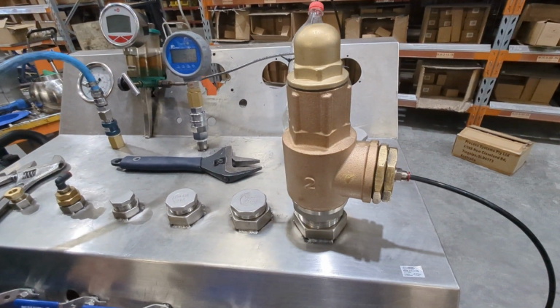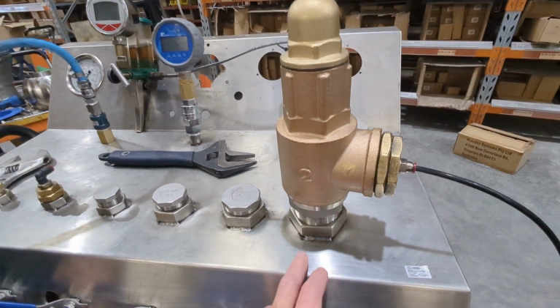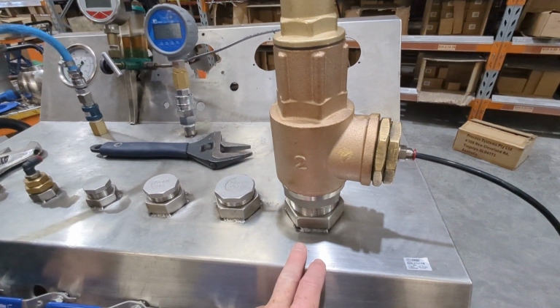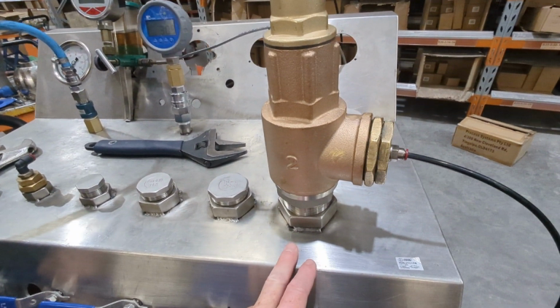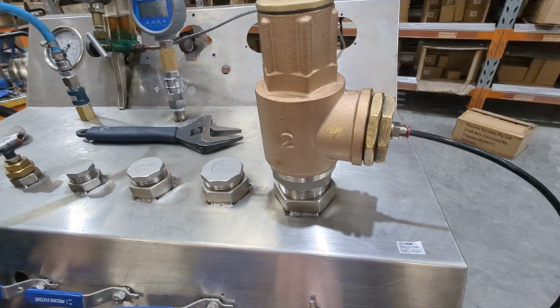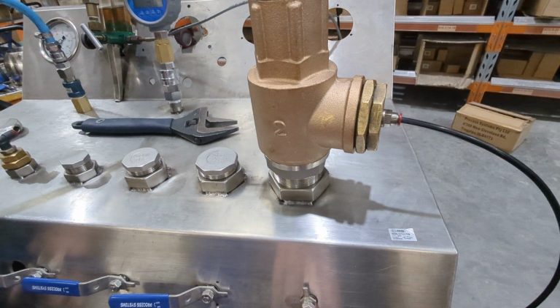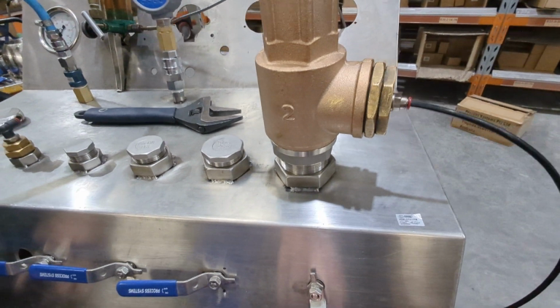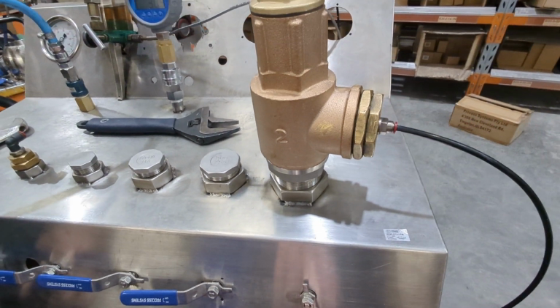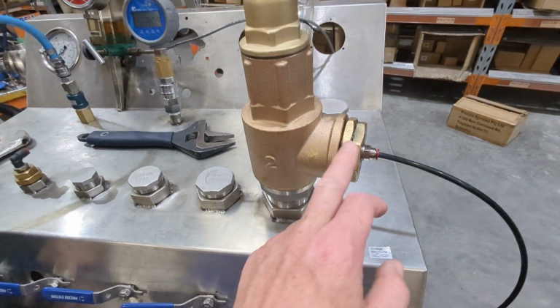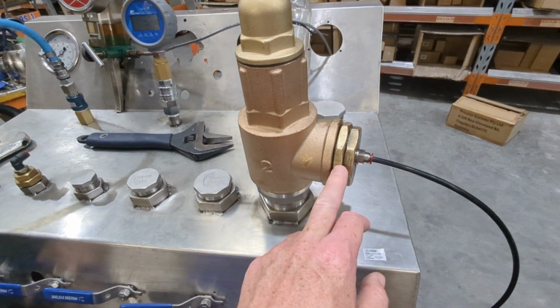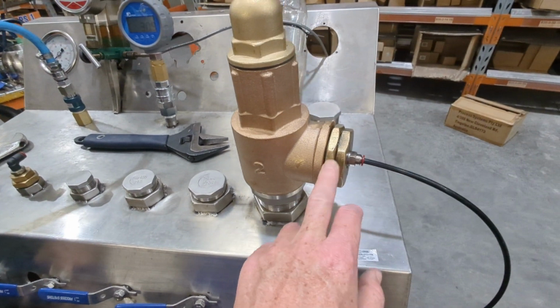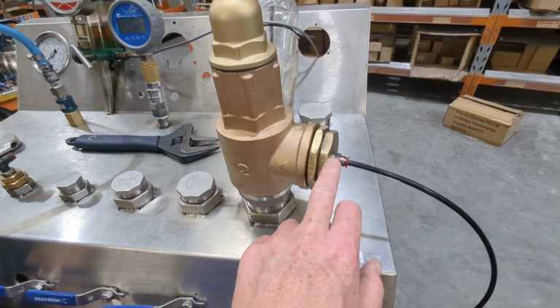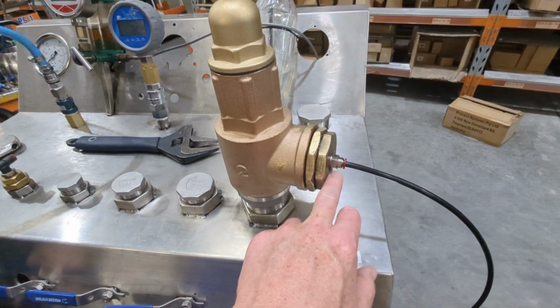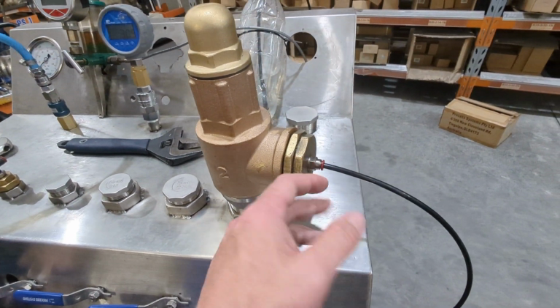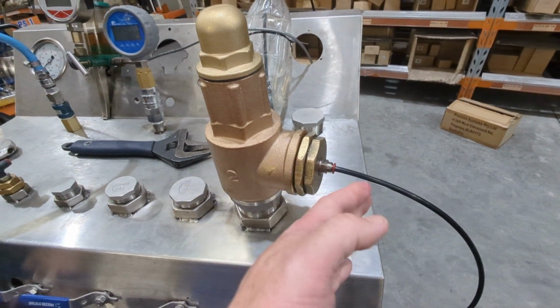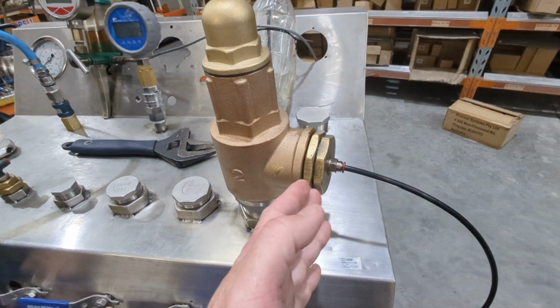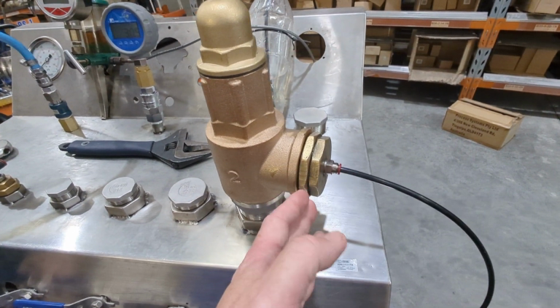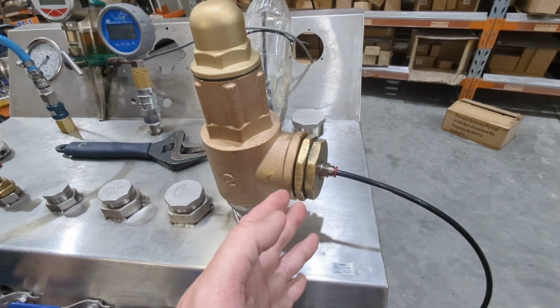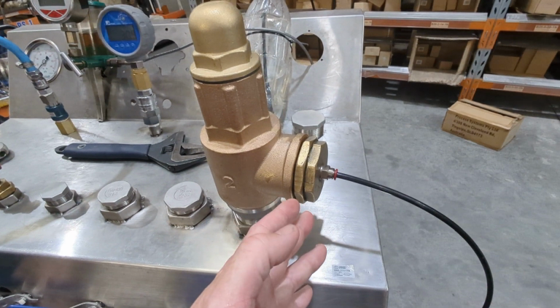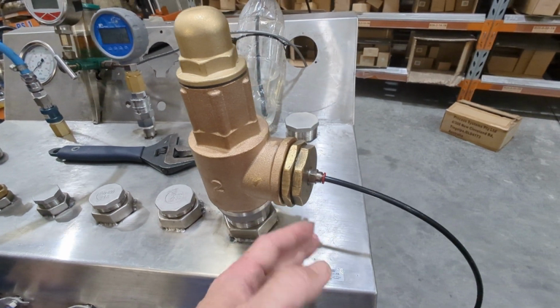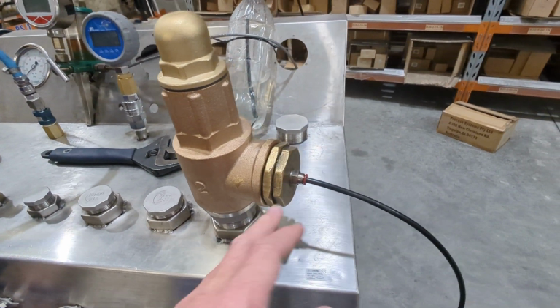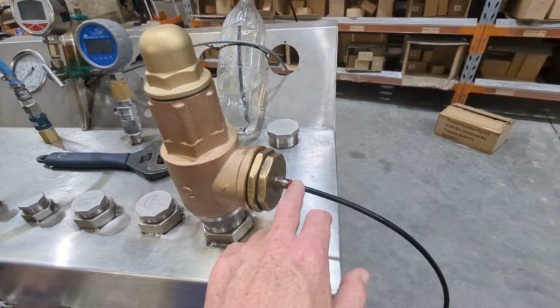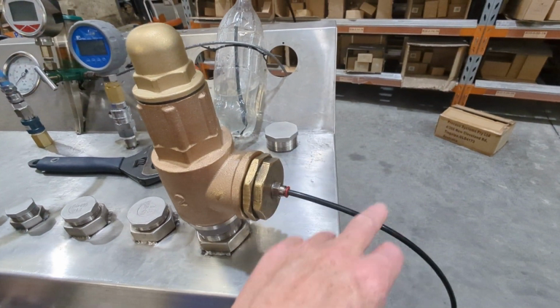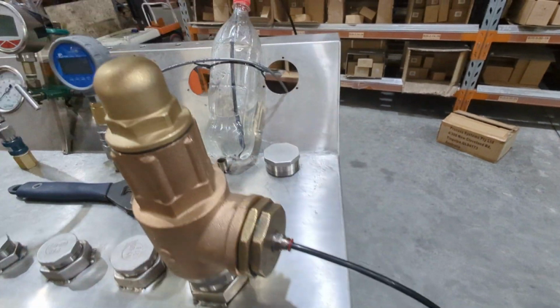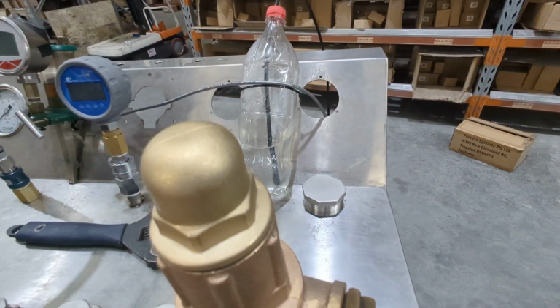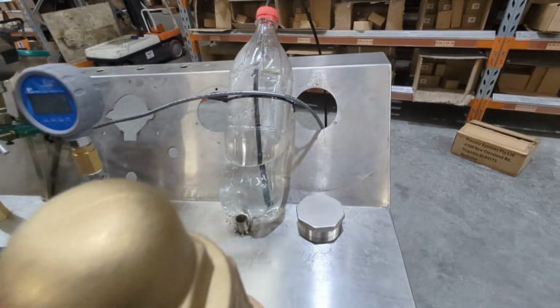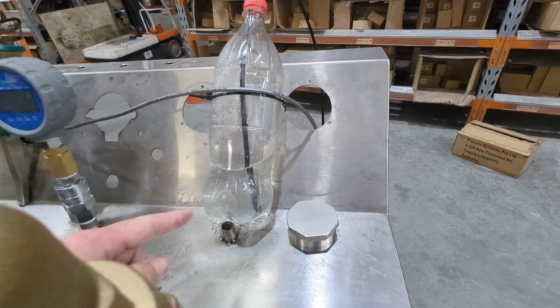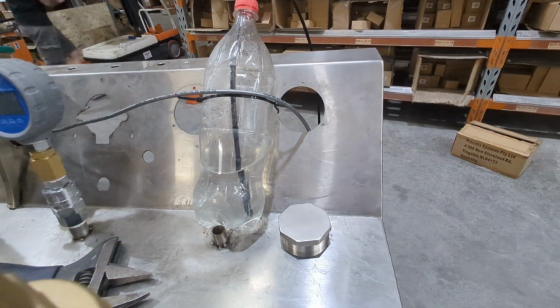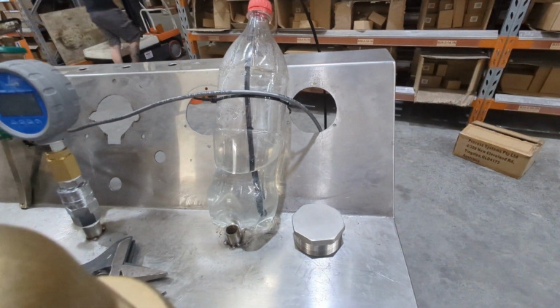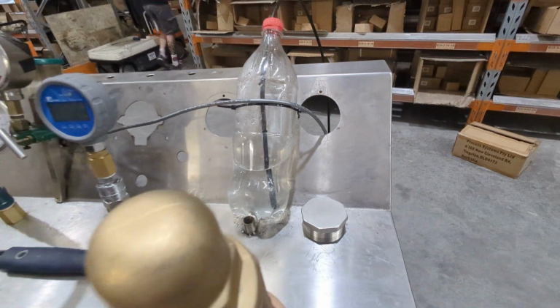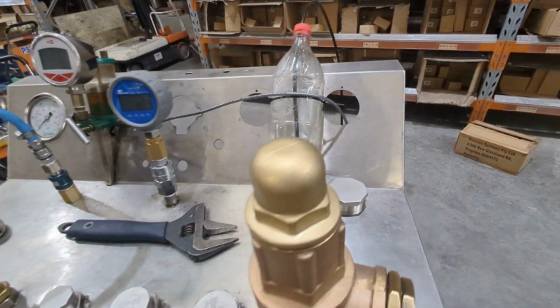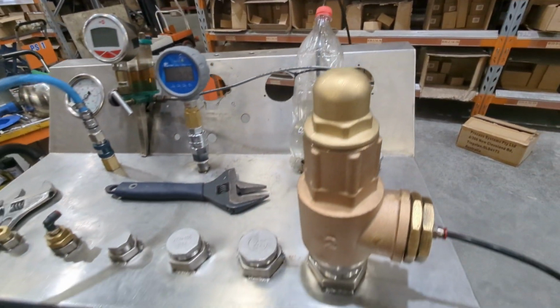We've got the inlet pressure on the bottom, so this is the supply coming in, and the outlet. On the outlet, you could just listen to it audibly in the atmosphere. We've got it going into a bubble here so we can see if anything's coming out.